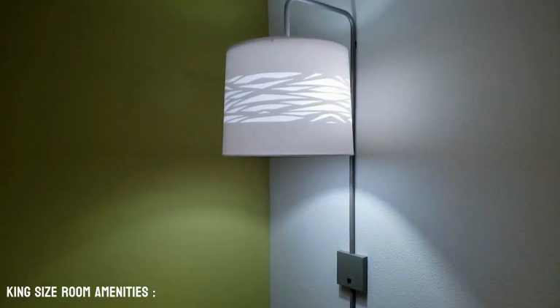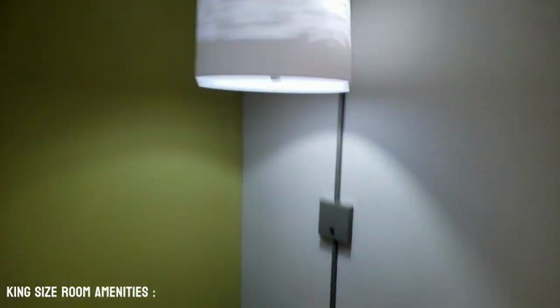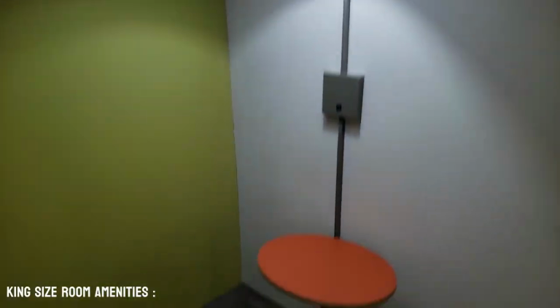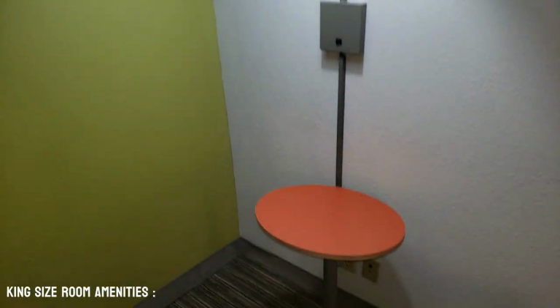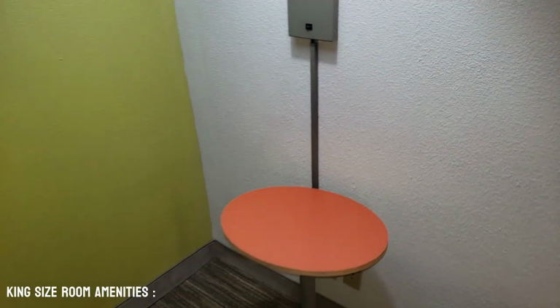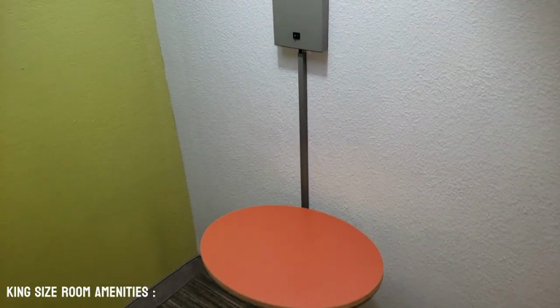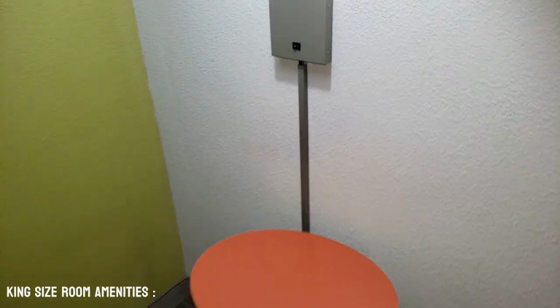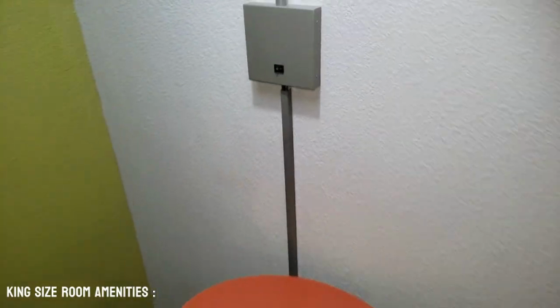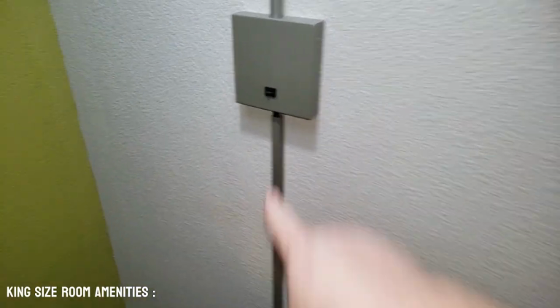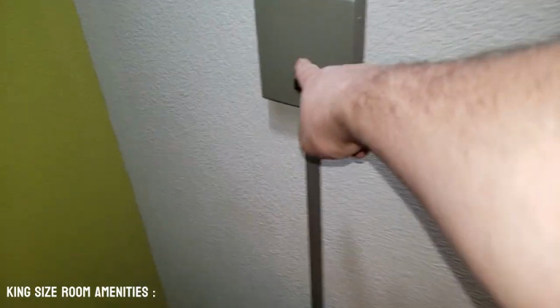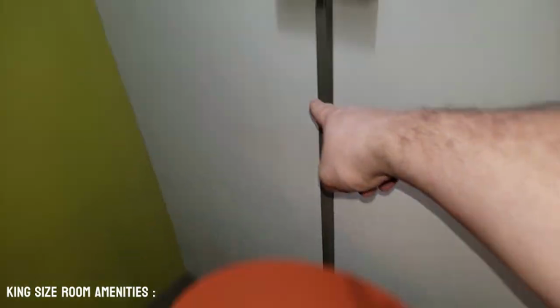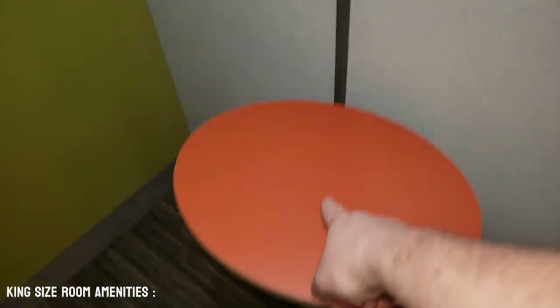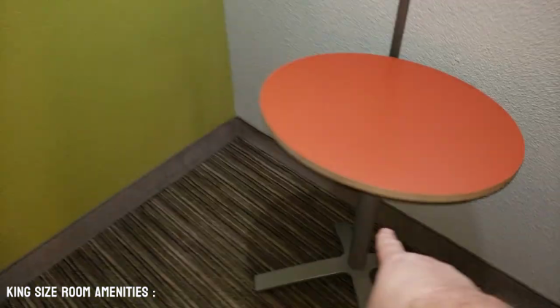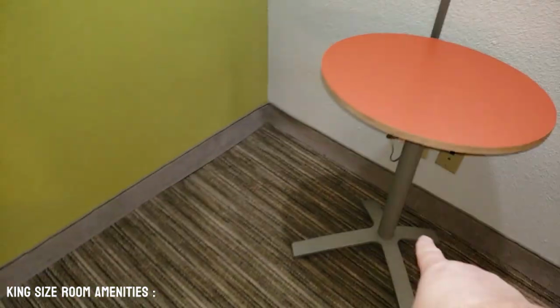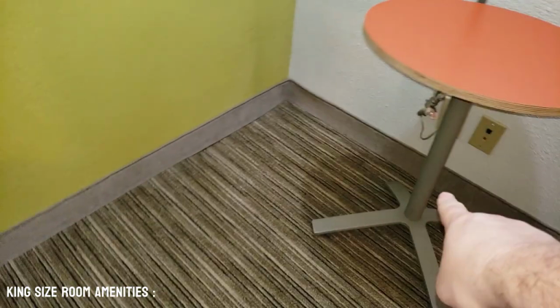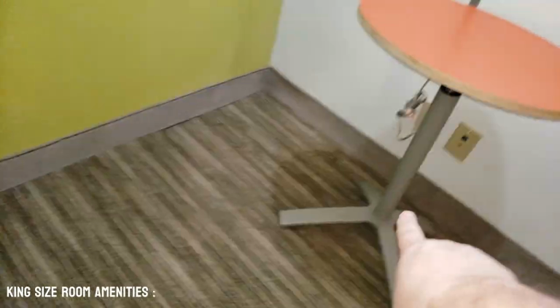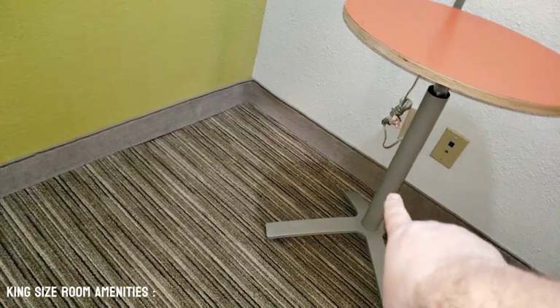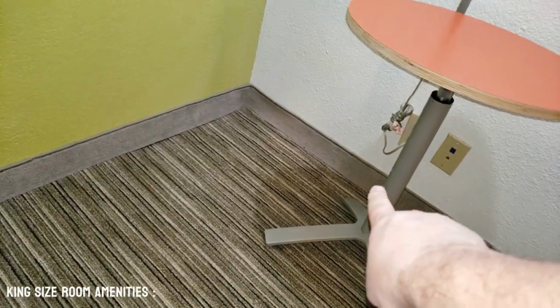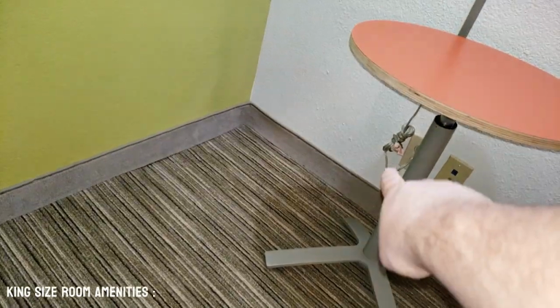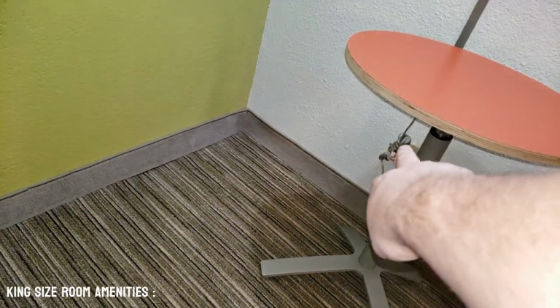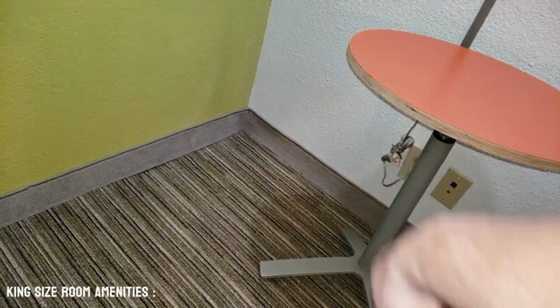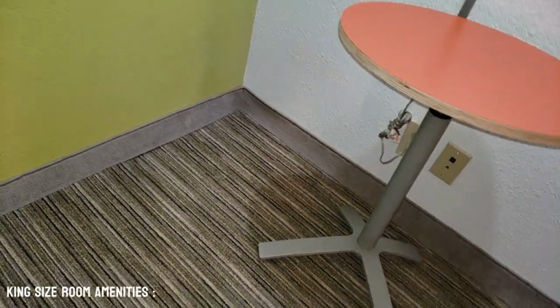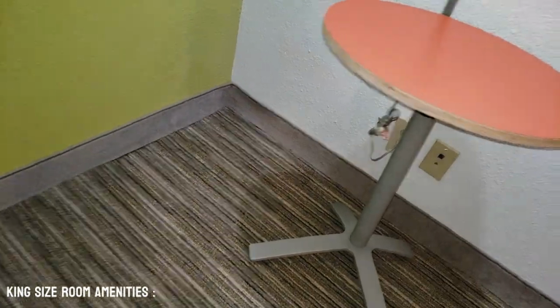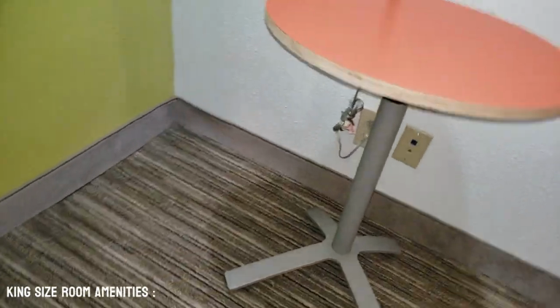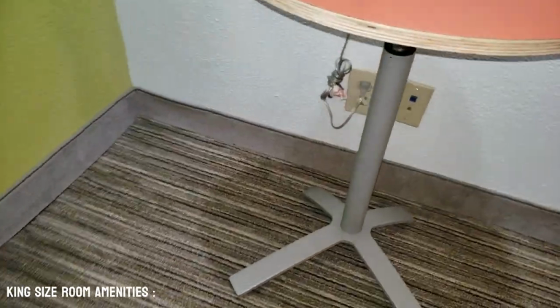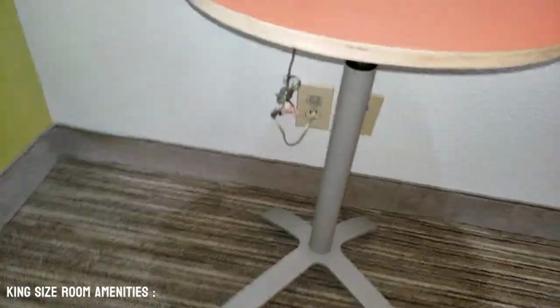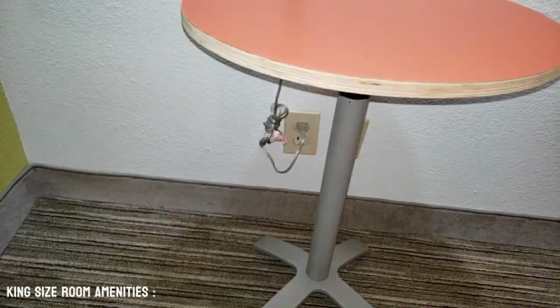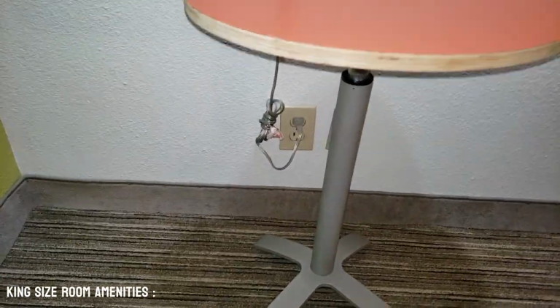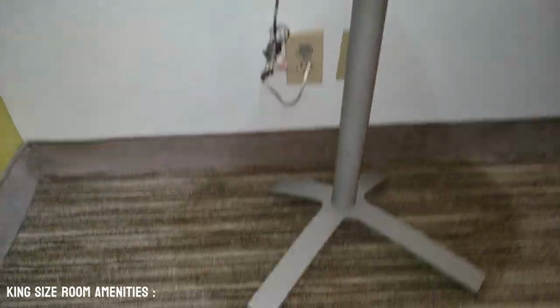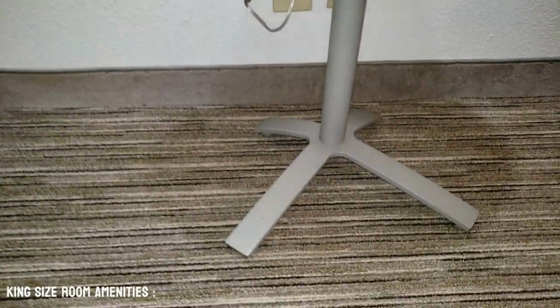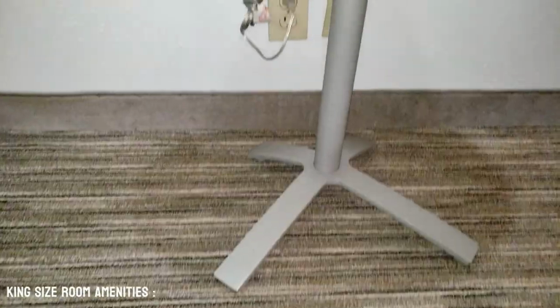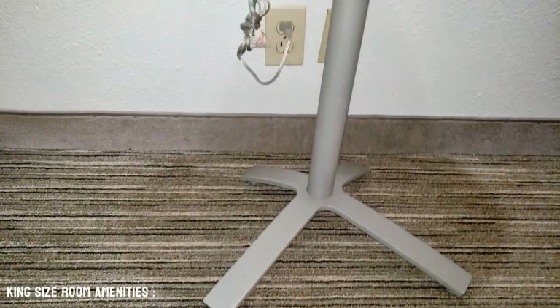With the lamp here in the corner, we have an on and off switch, a small movable table, and a free power plug if we needed to use it.